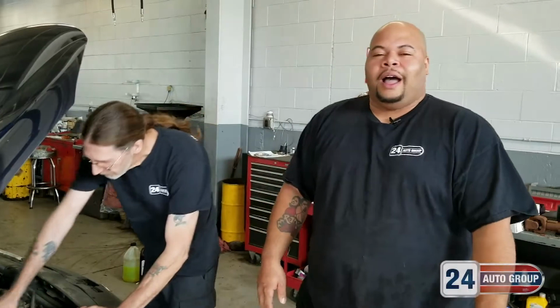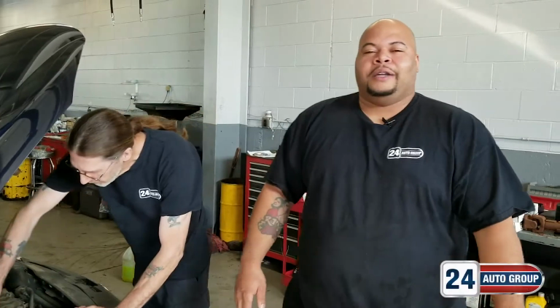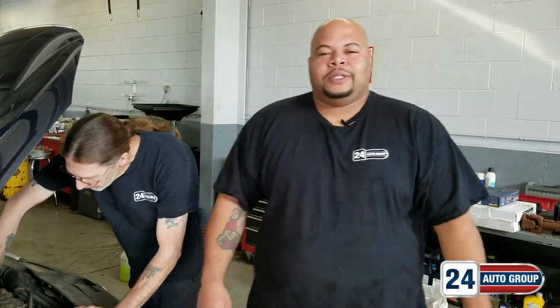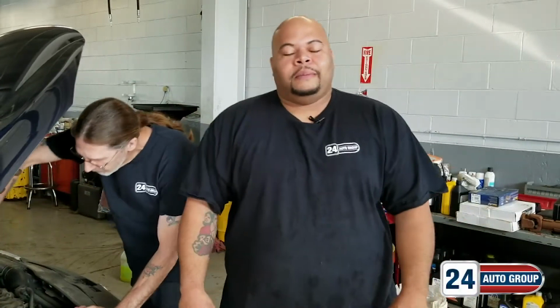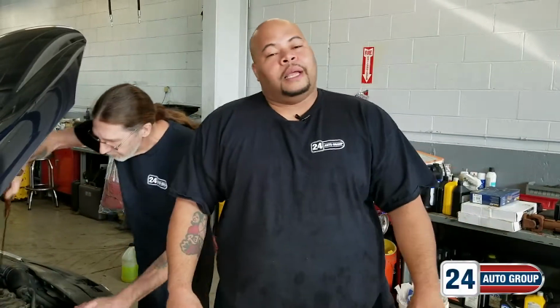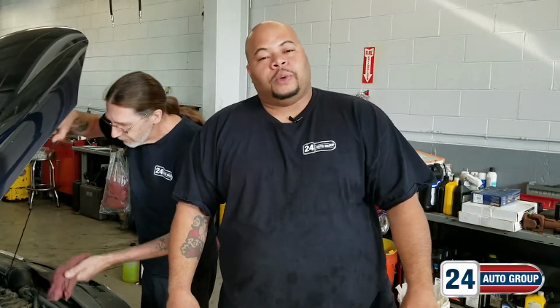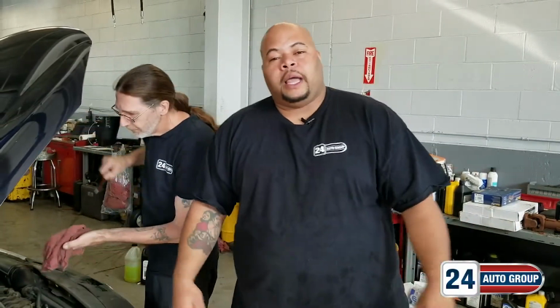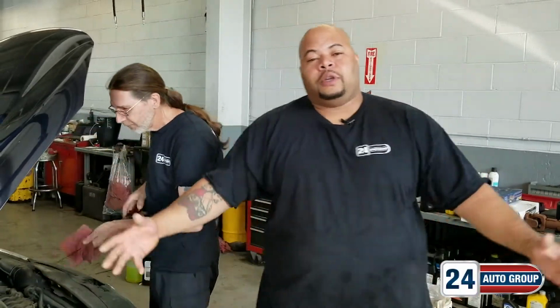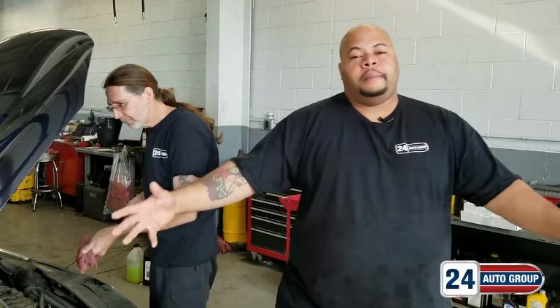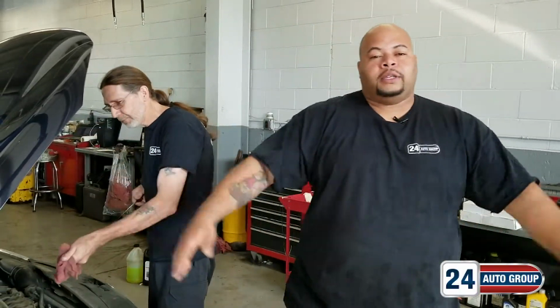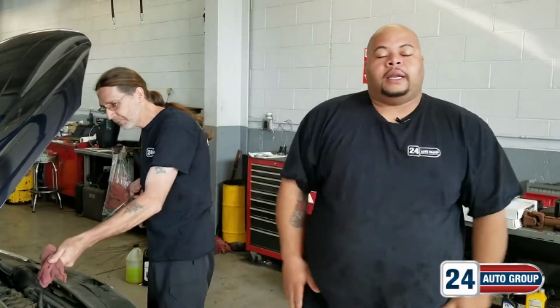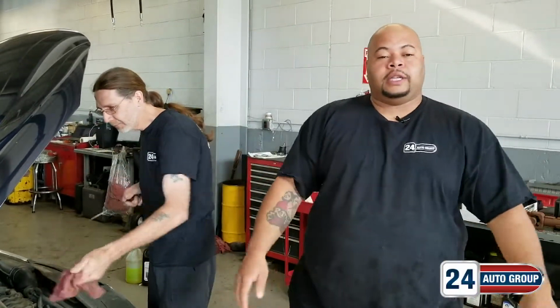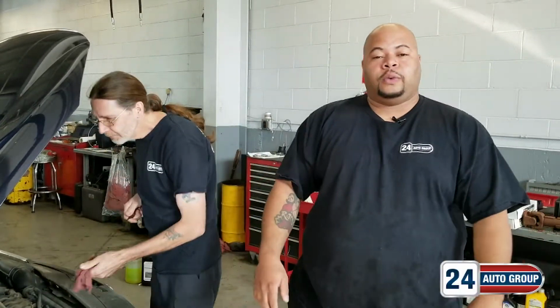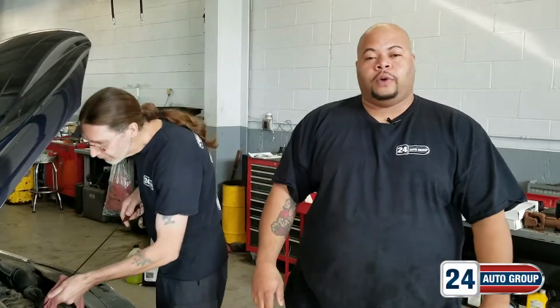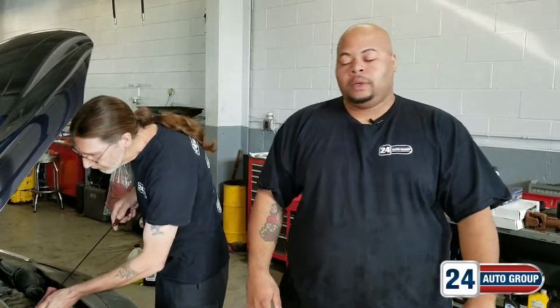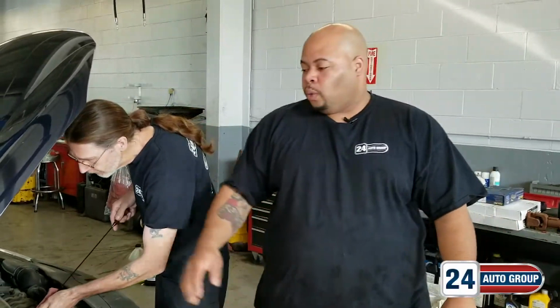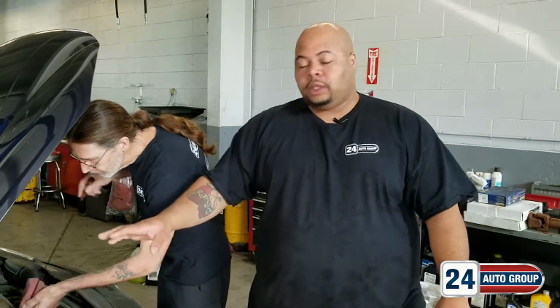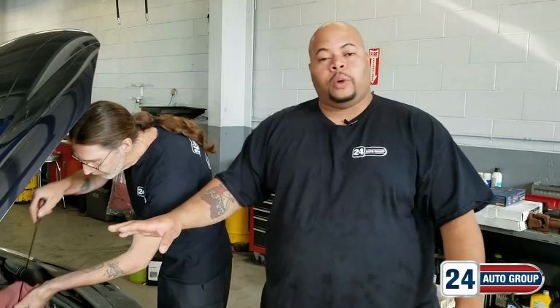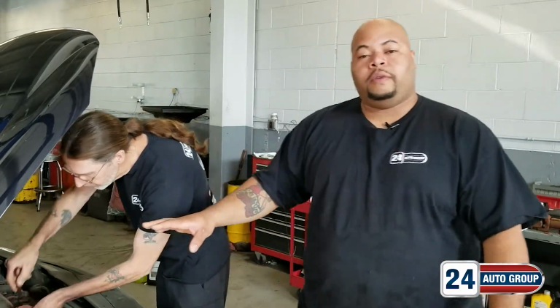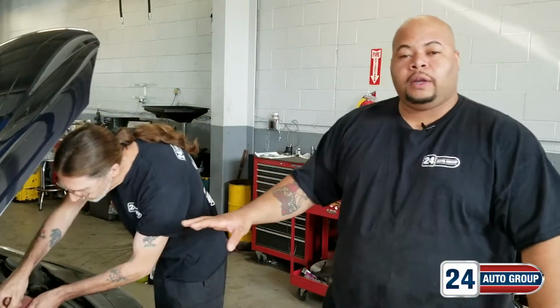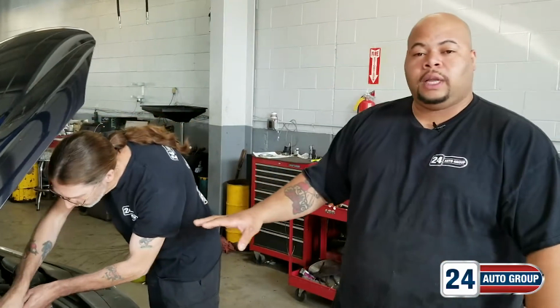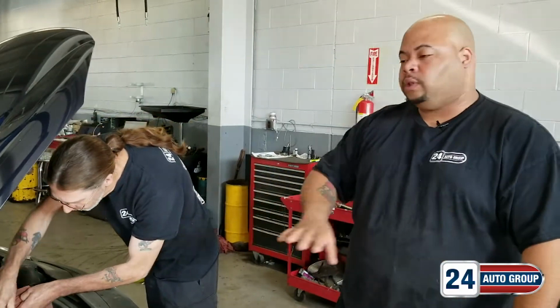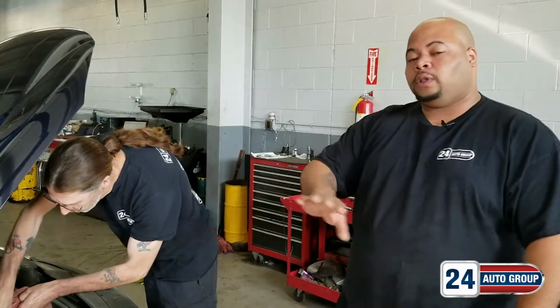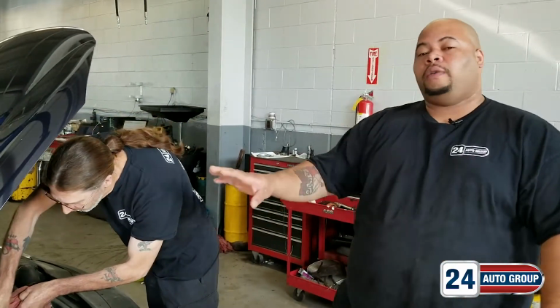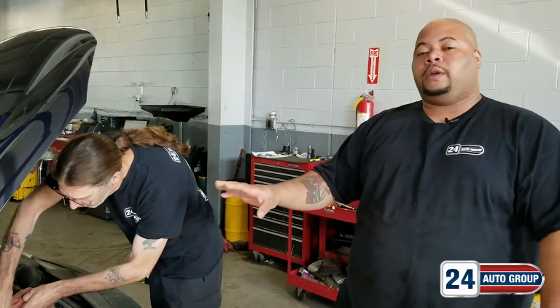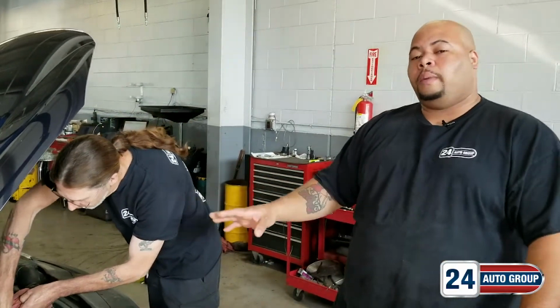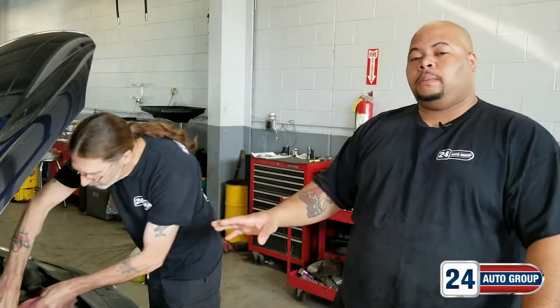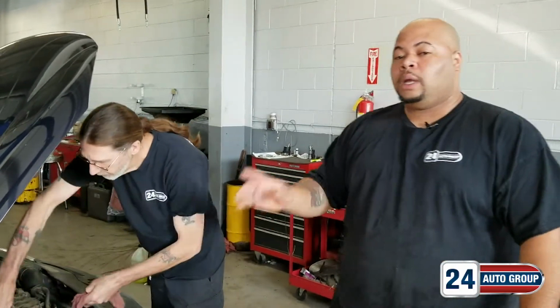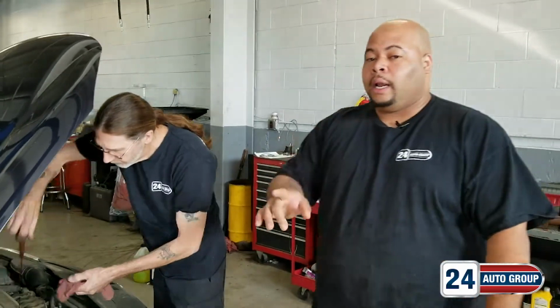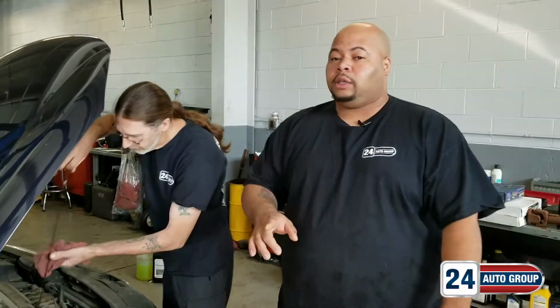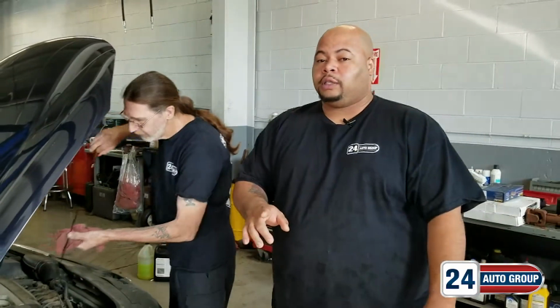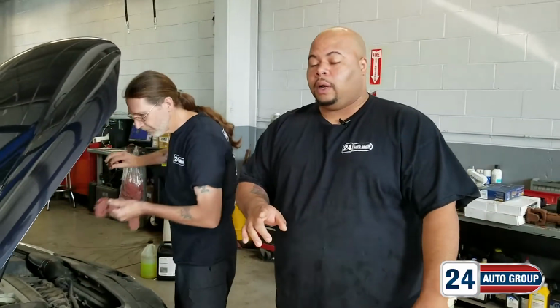How are you doing today? My name is Will. I am a certified master at Station 24. We're just going over a vehicle today. We service all vehicles, all makes and models, not just the Chrysler products.